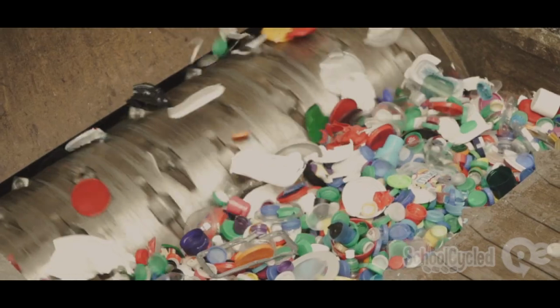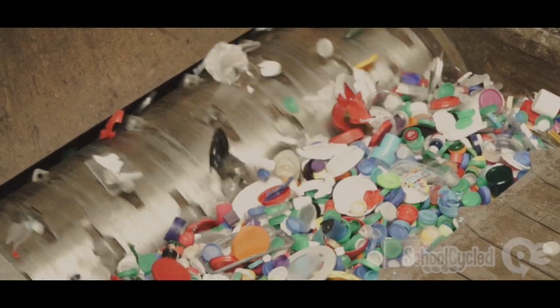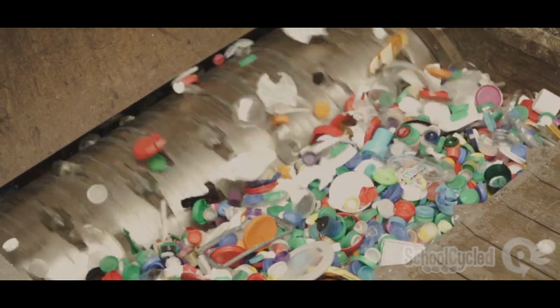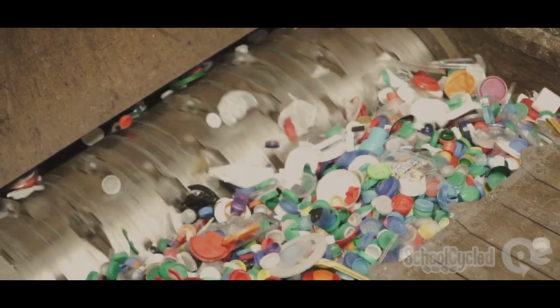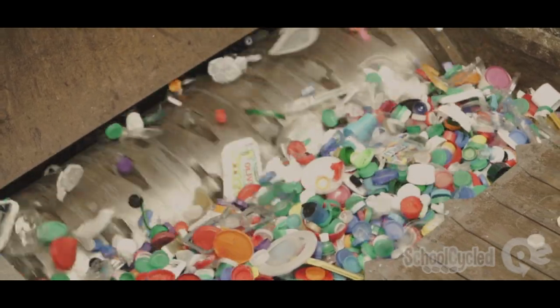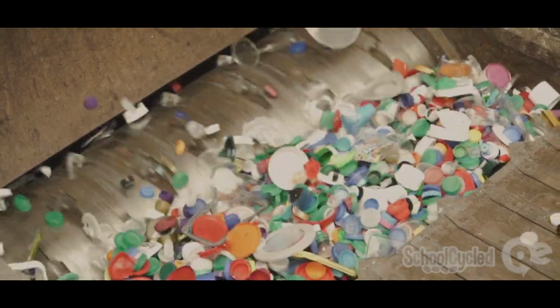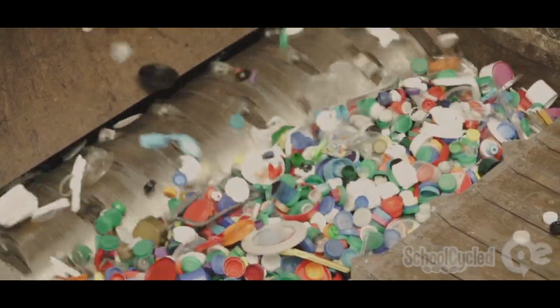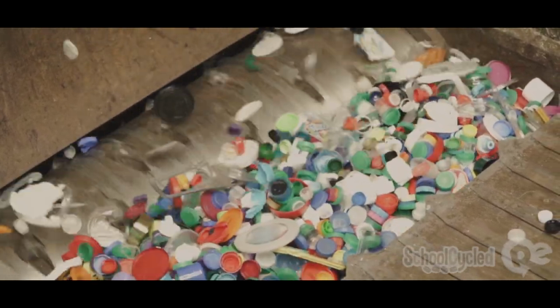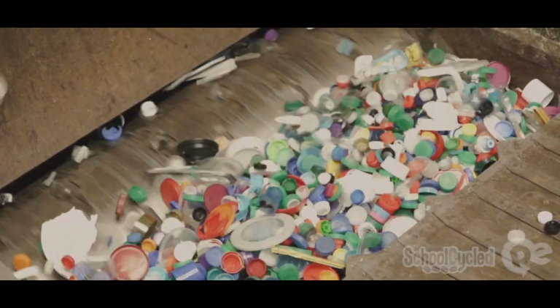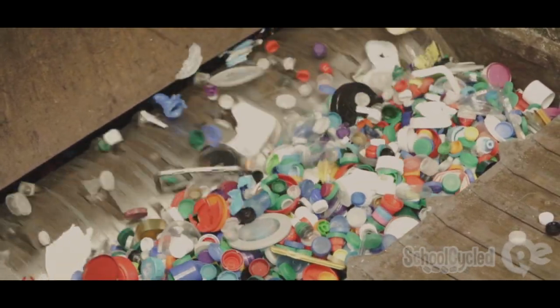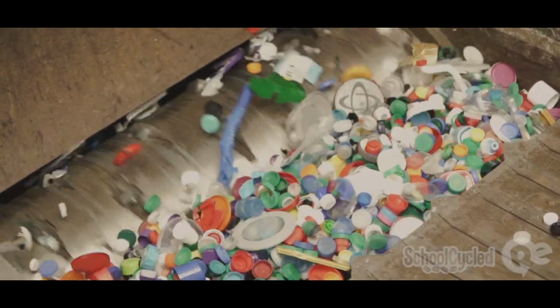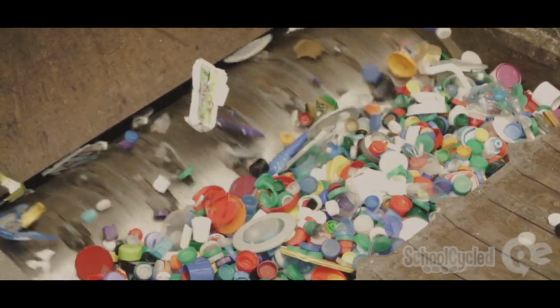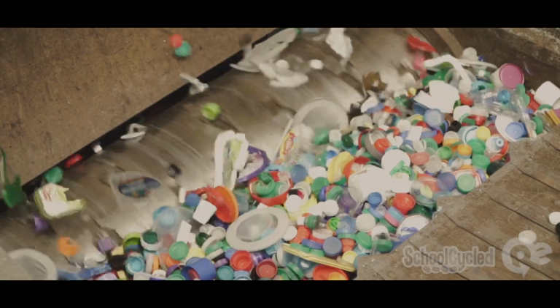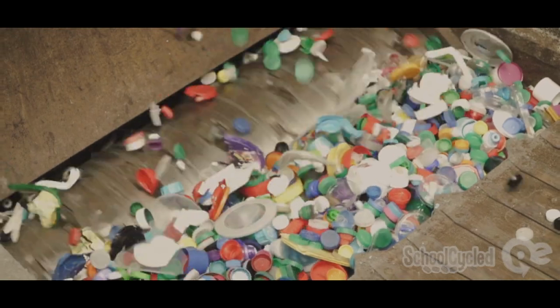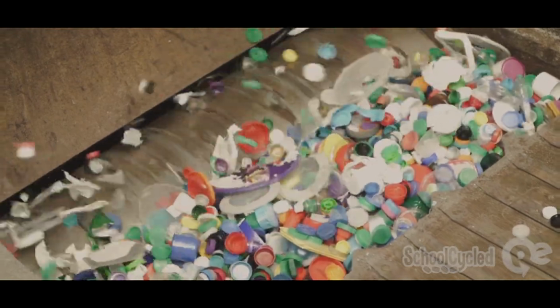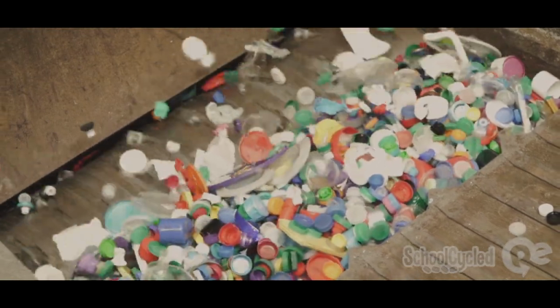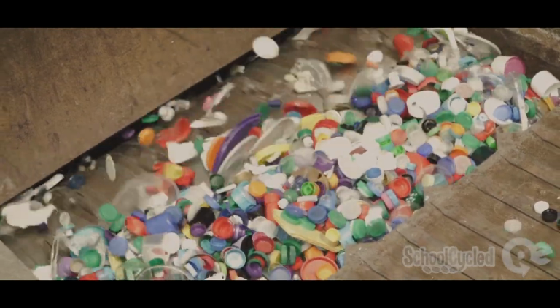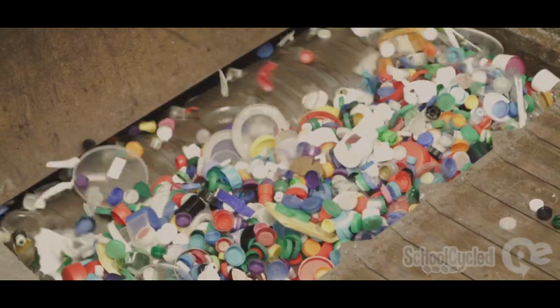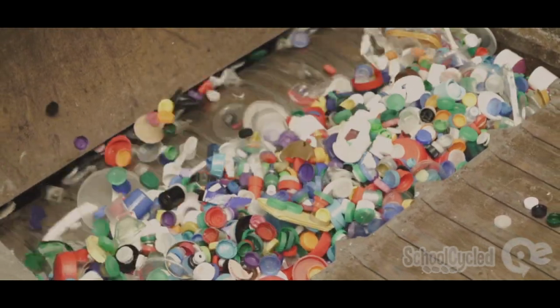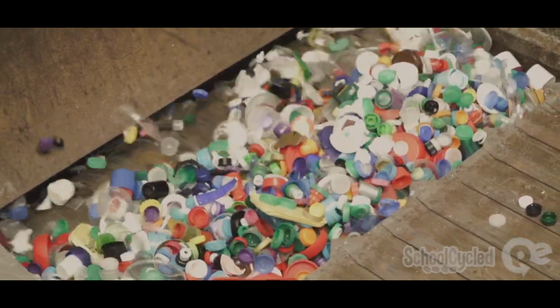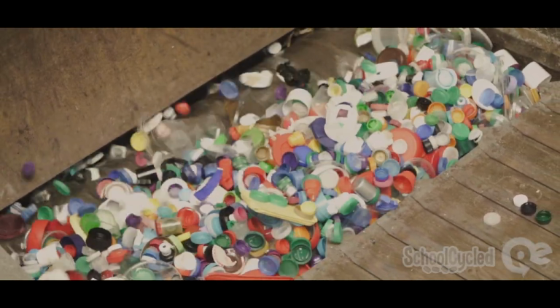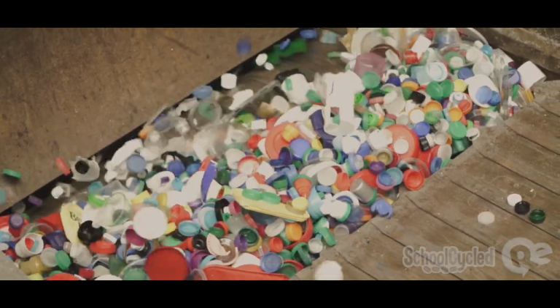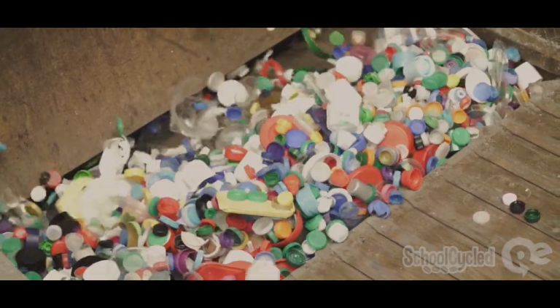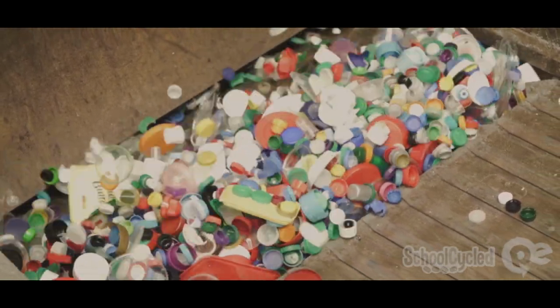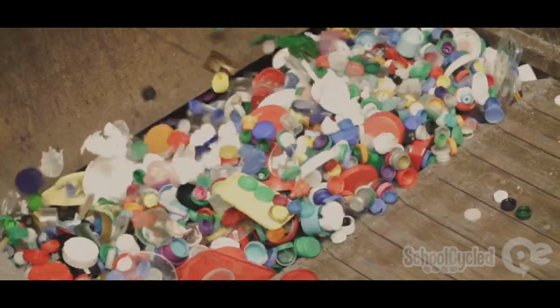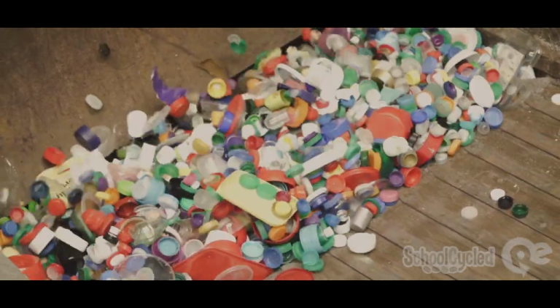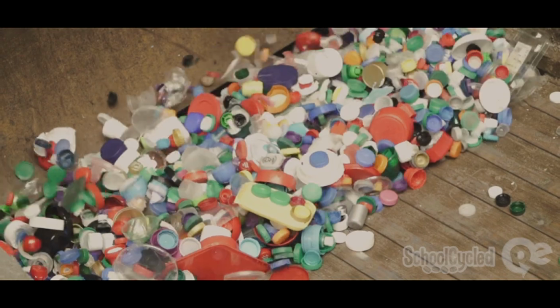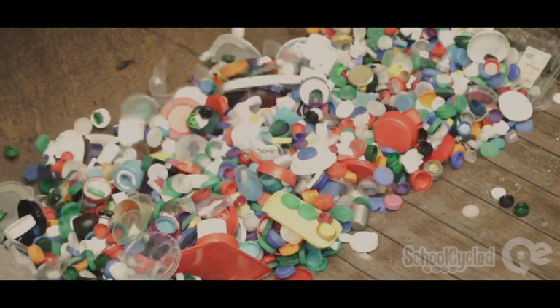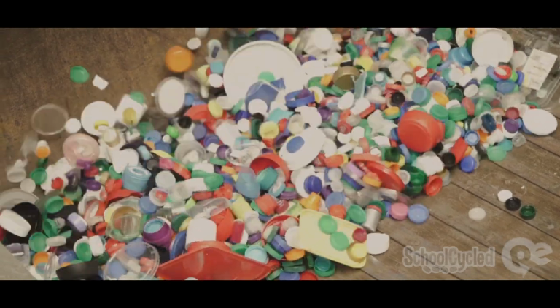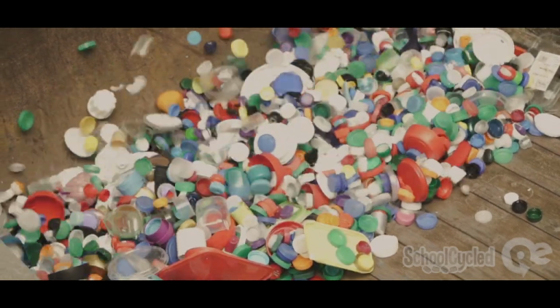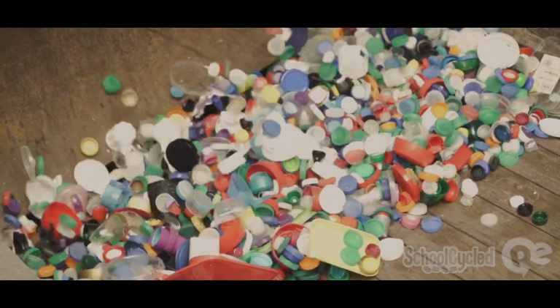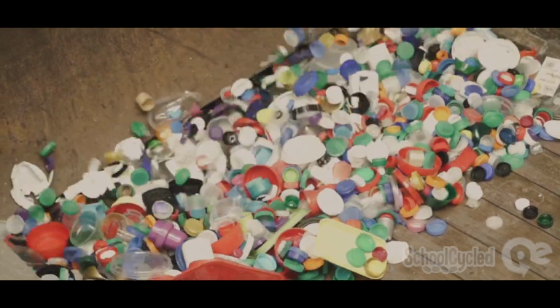In the schools, the children will collect the bottle caps and send them in through our boxes. Once they get on site they get processed — they're granulated first, which makes them nice and small, and then we pulverize them down.